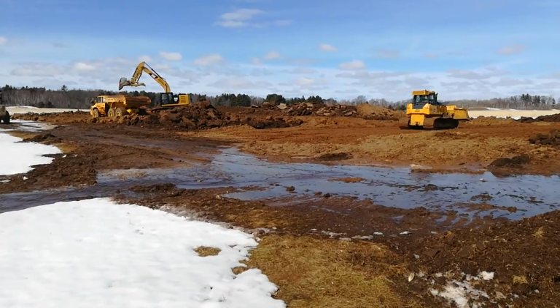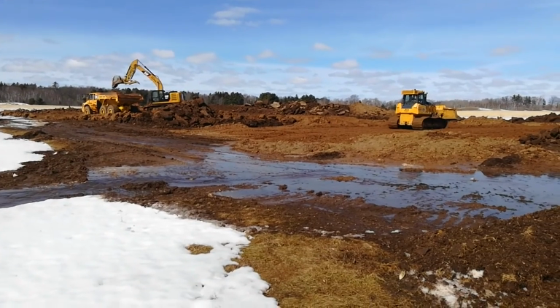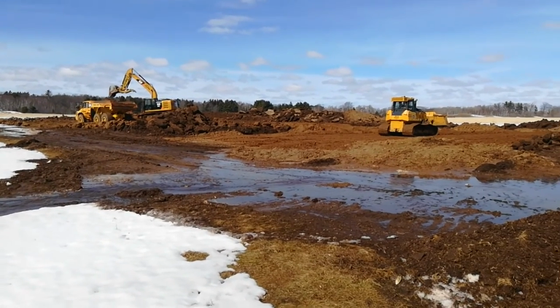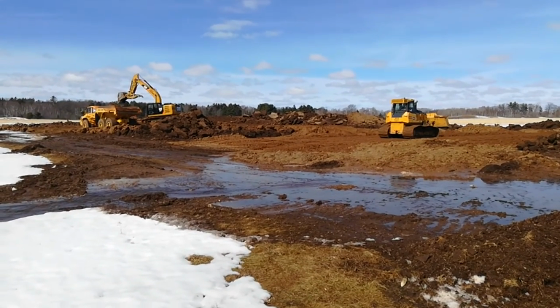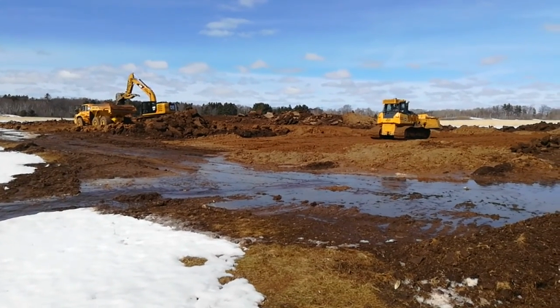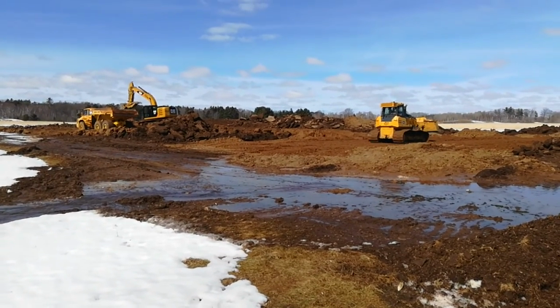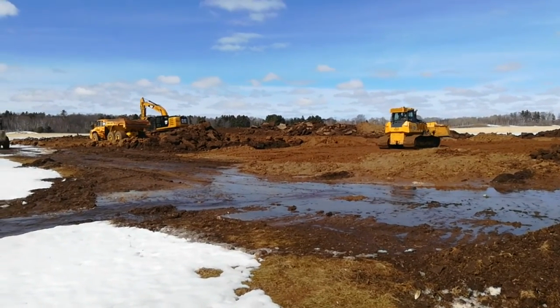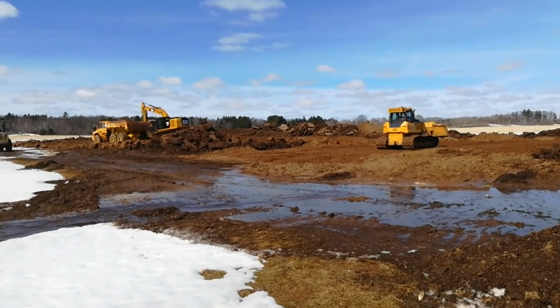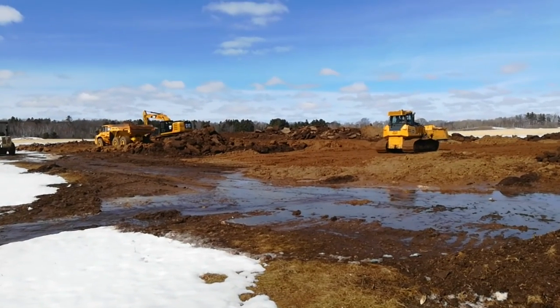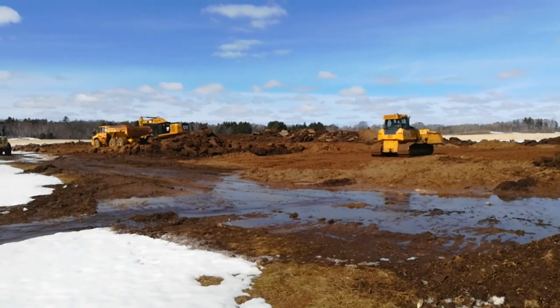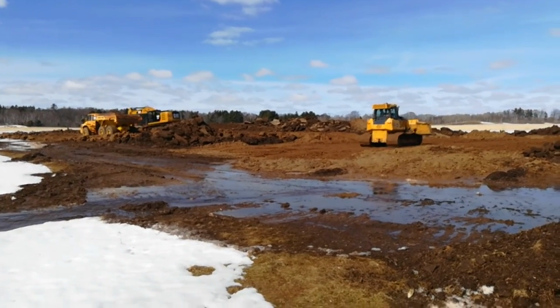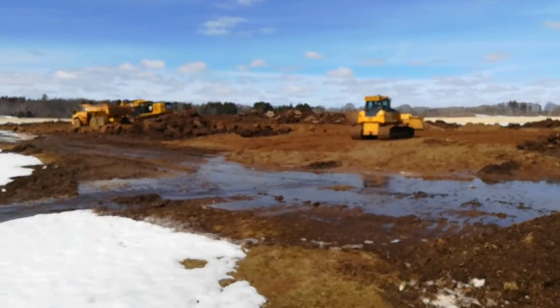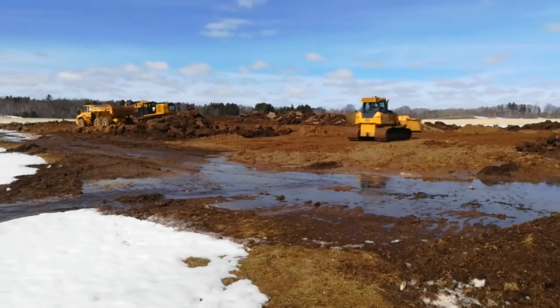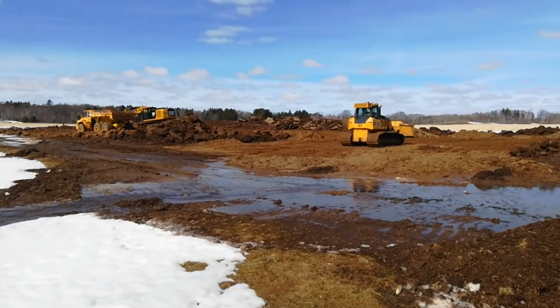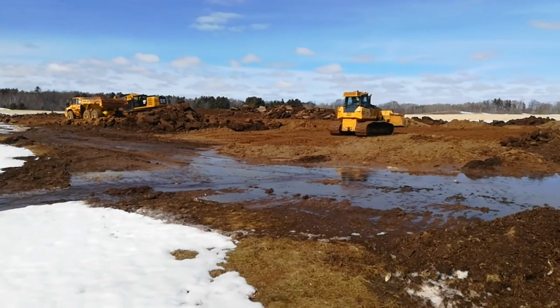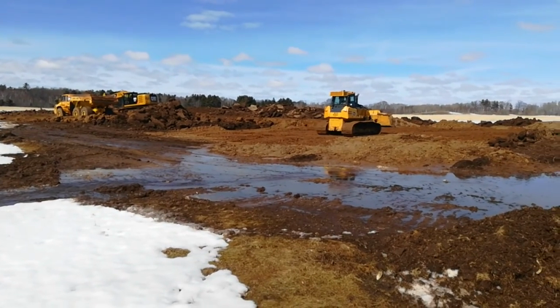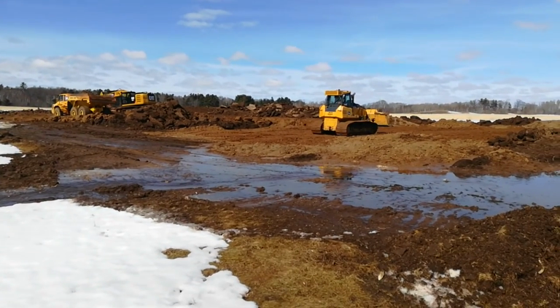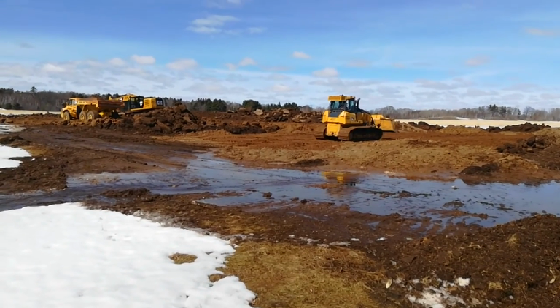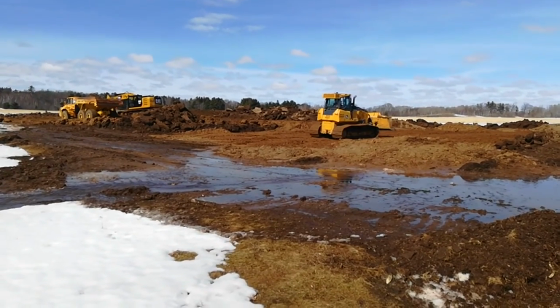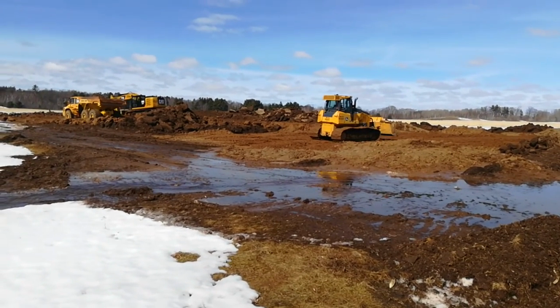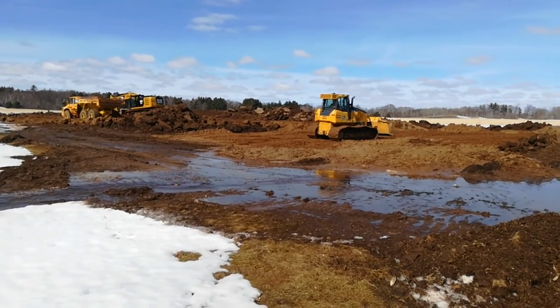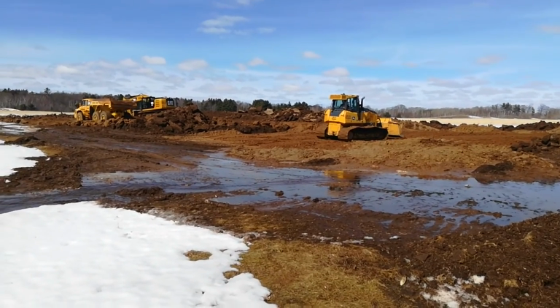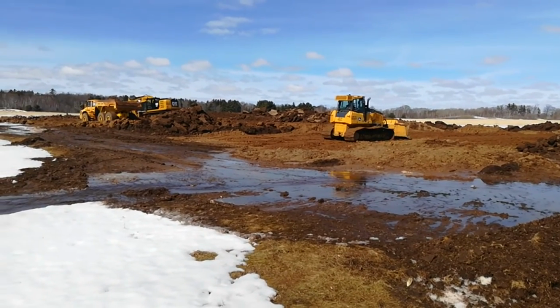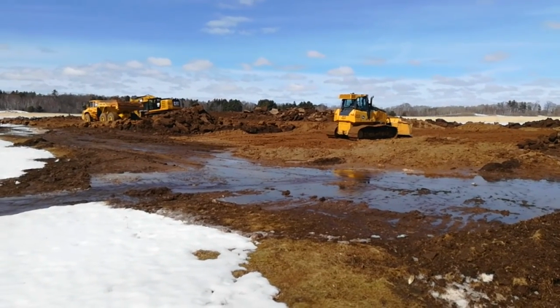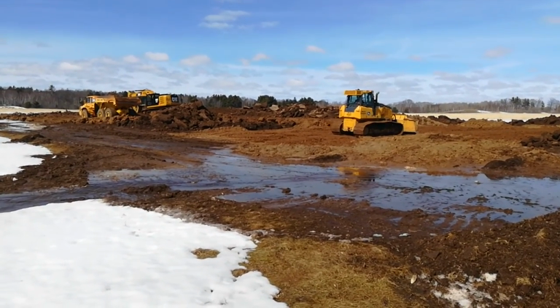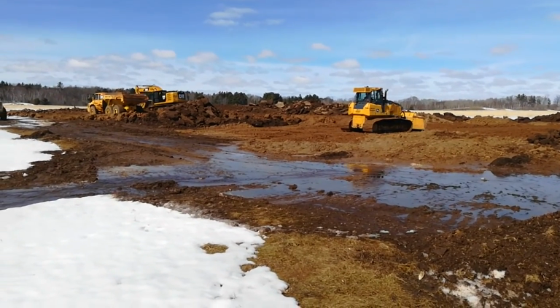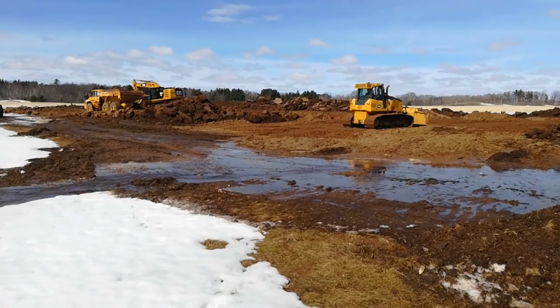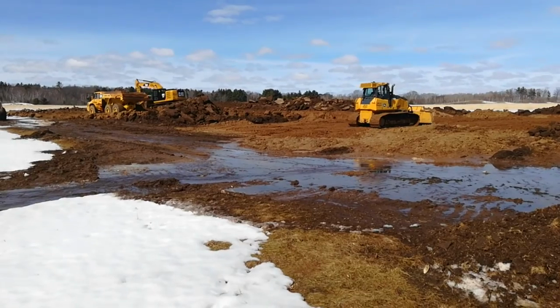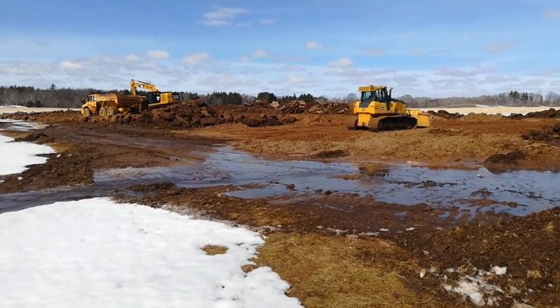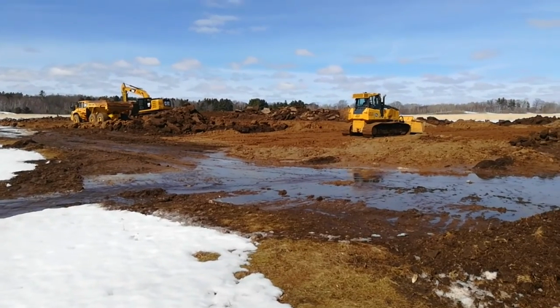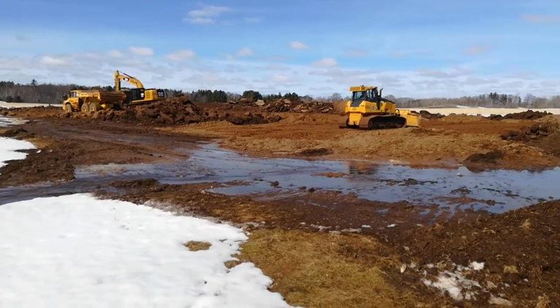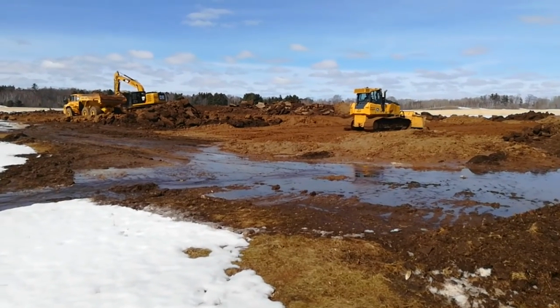Here we are, day three. Got three guys working here today: the haul truck, the excavator, and the dozer.